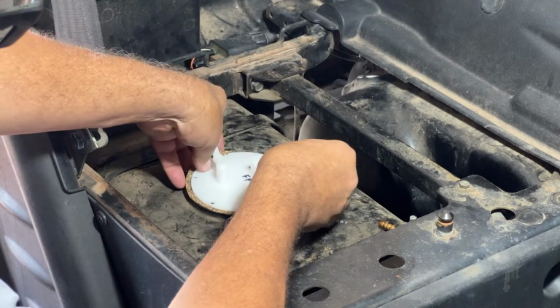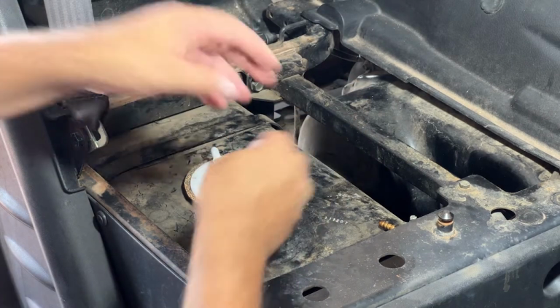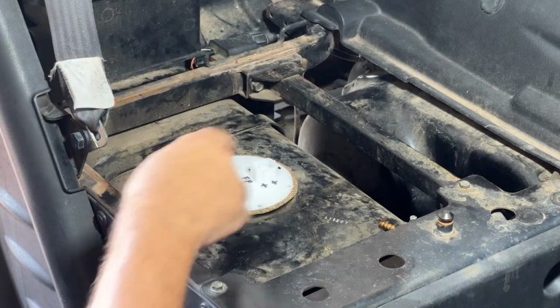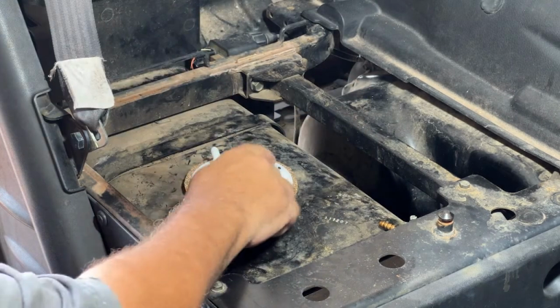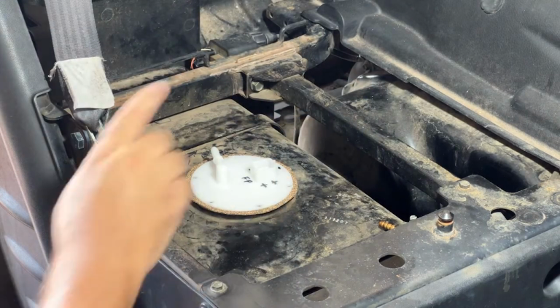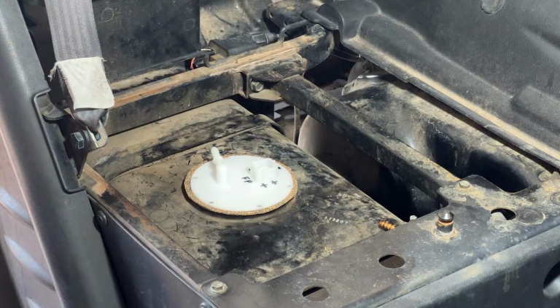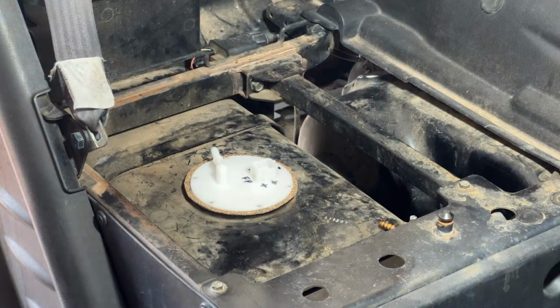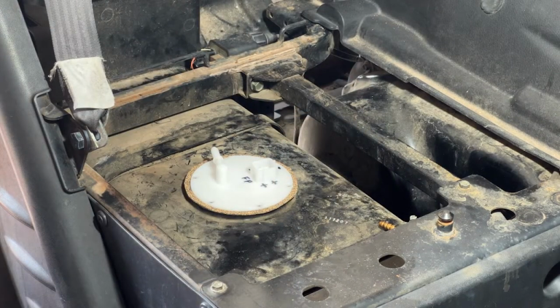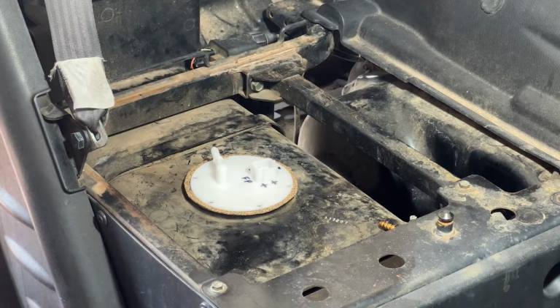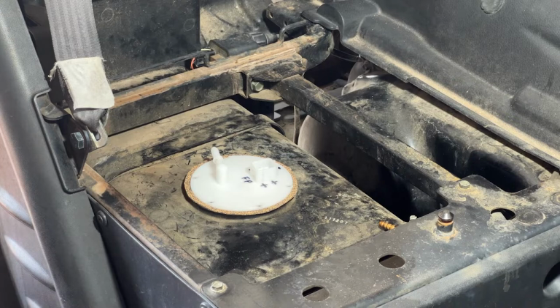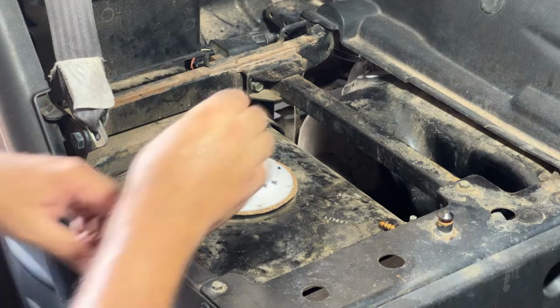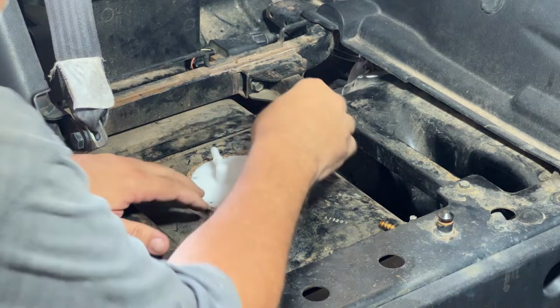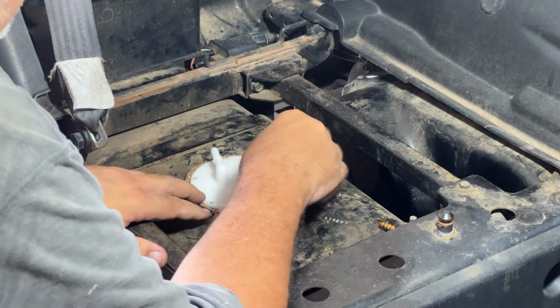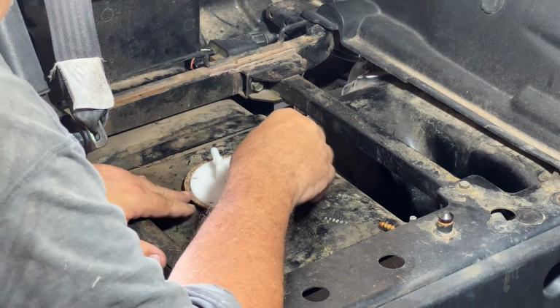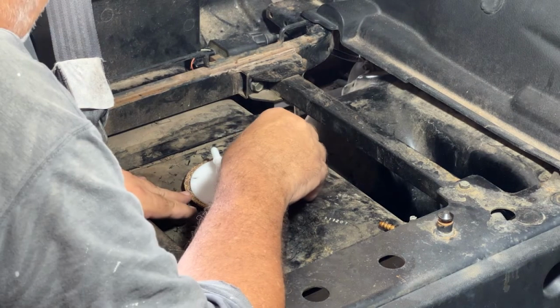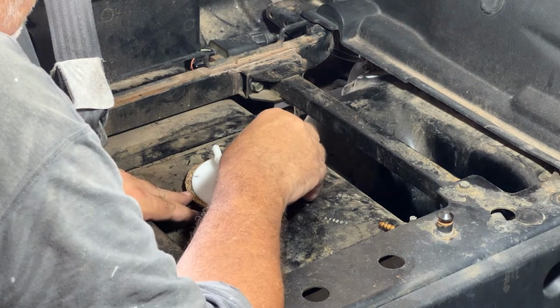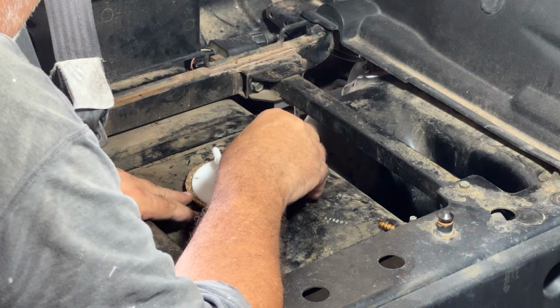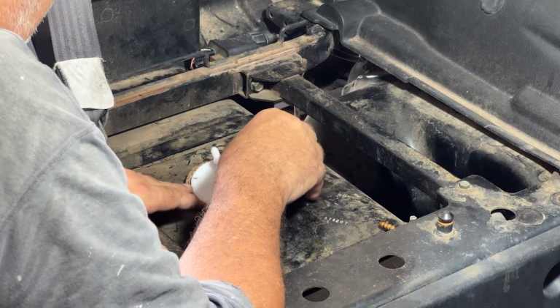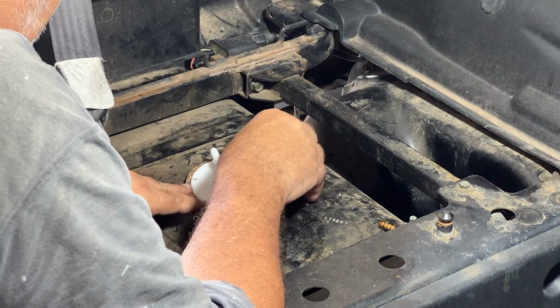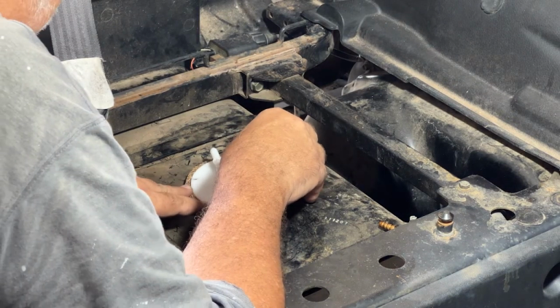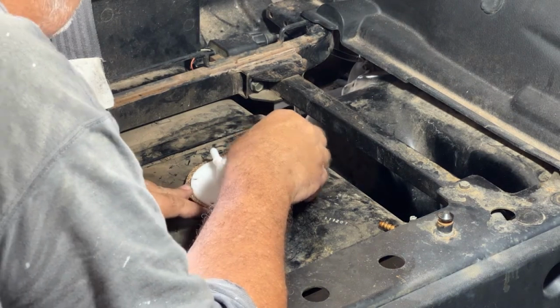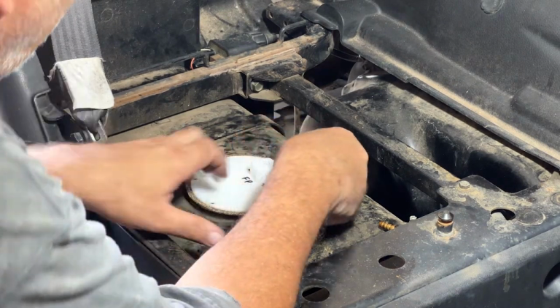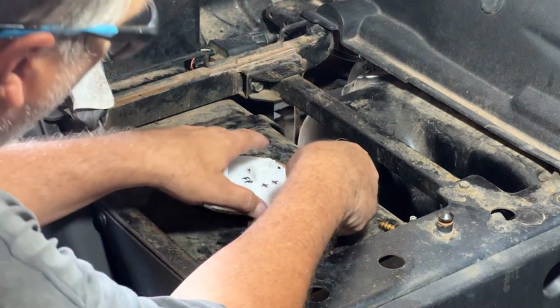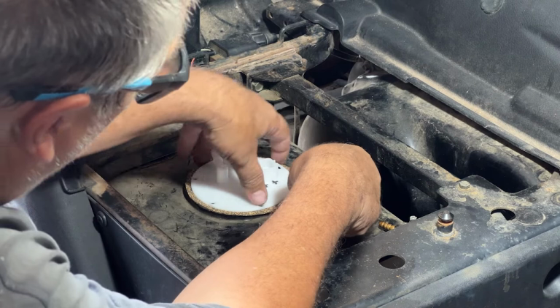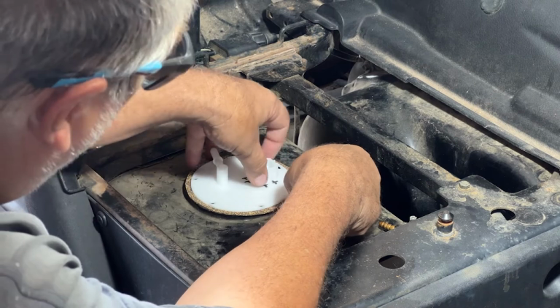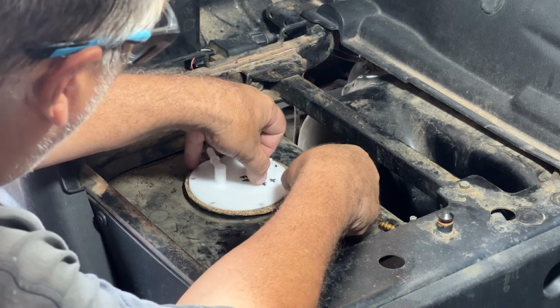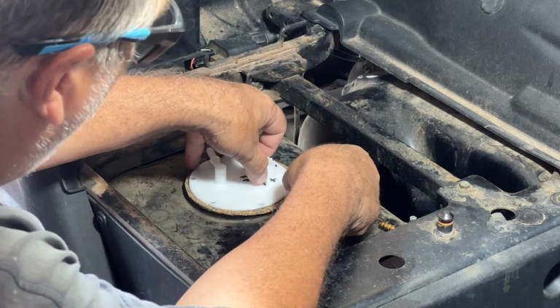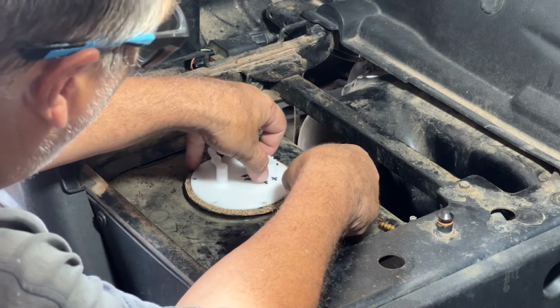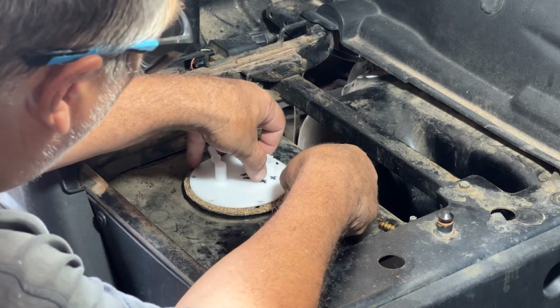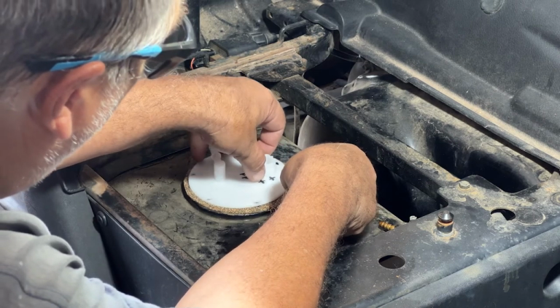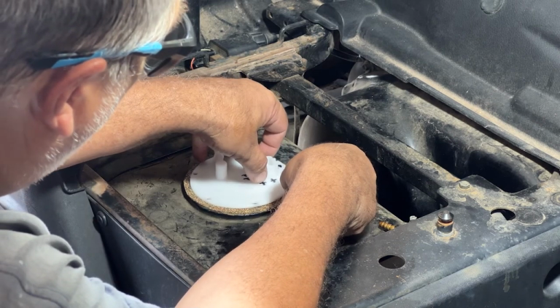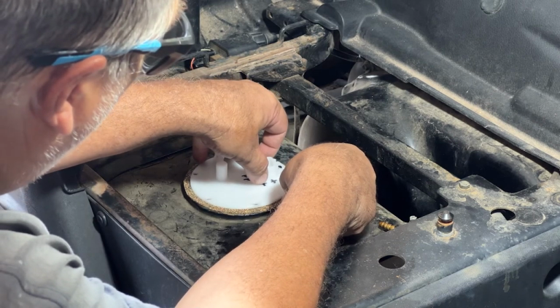Do check the plugs on this real quick — mine were not snapped in, so a couple of bumps and you'd have no fuel. Just make sure everything's snapped in right.